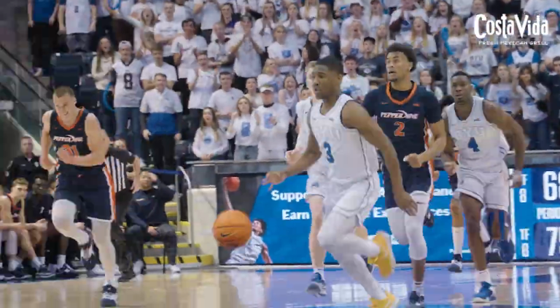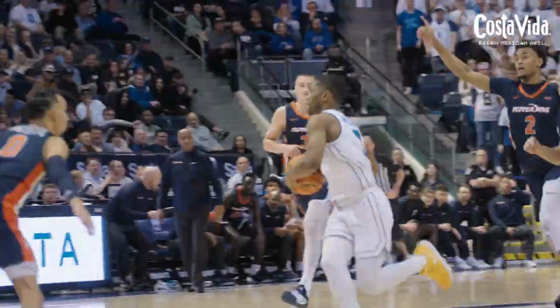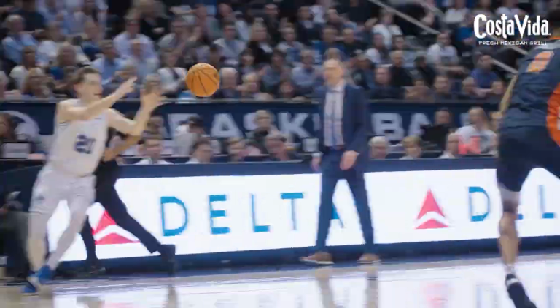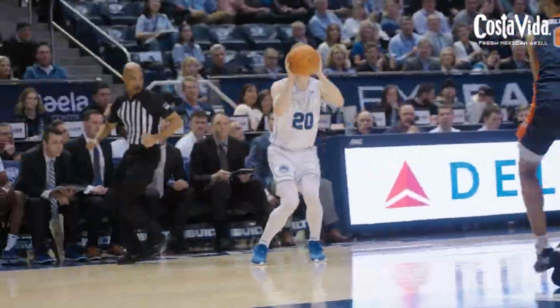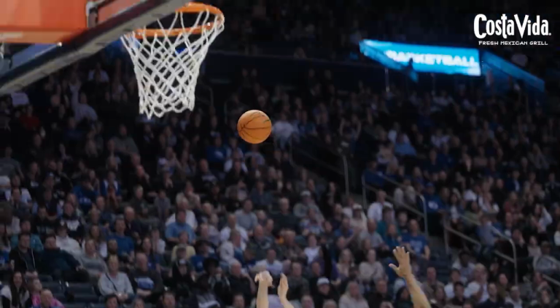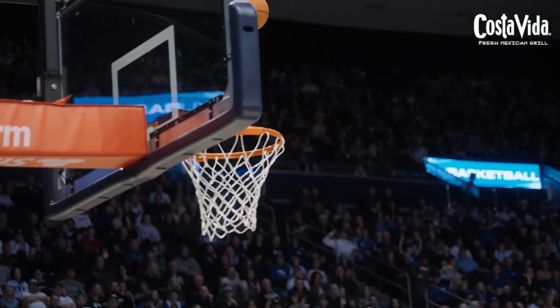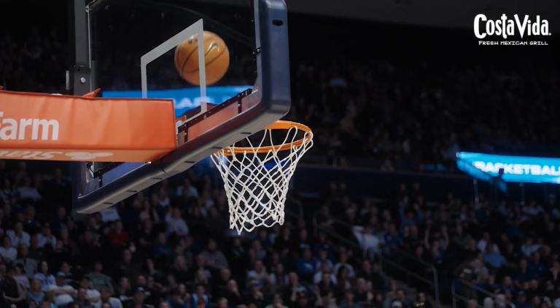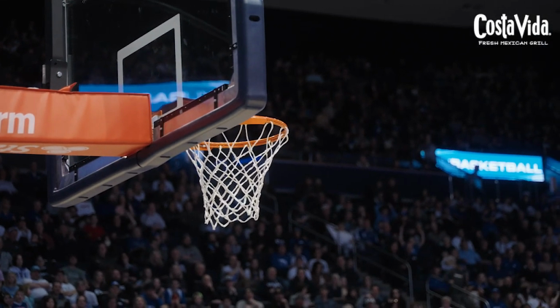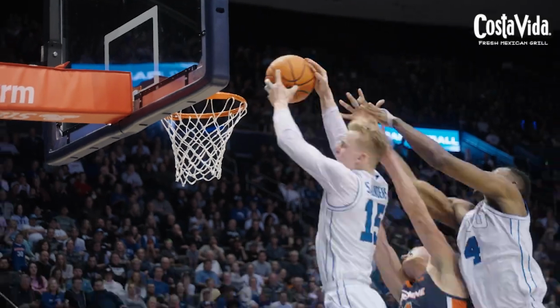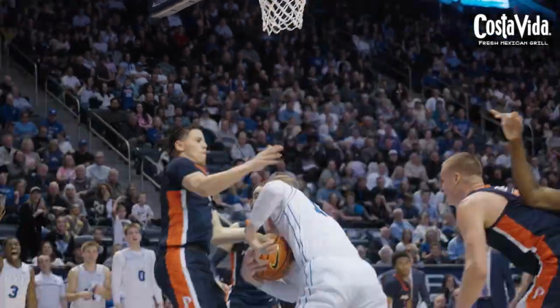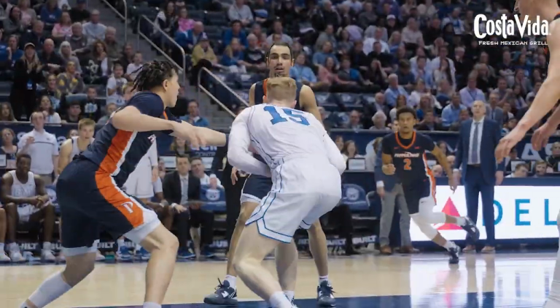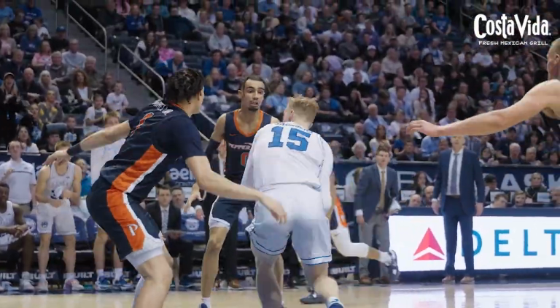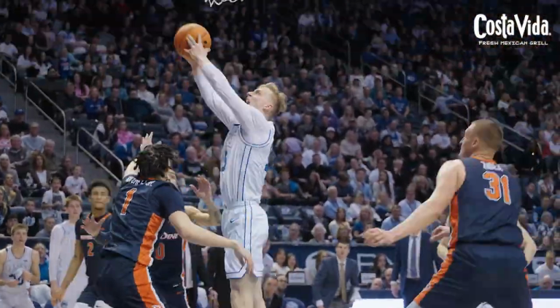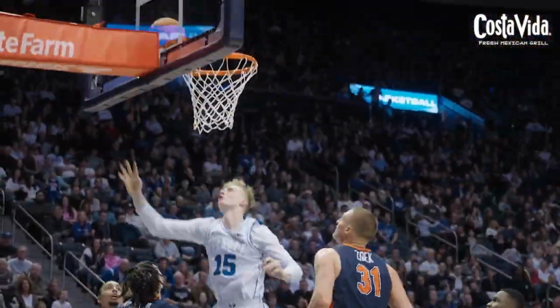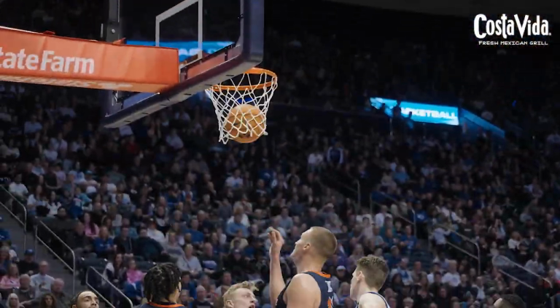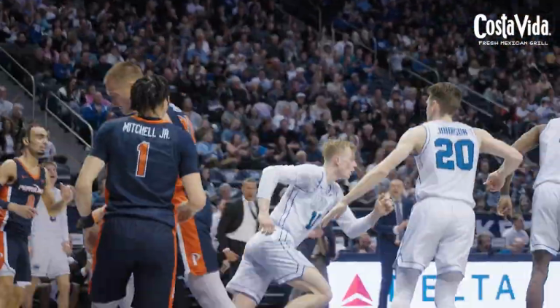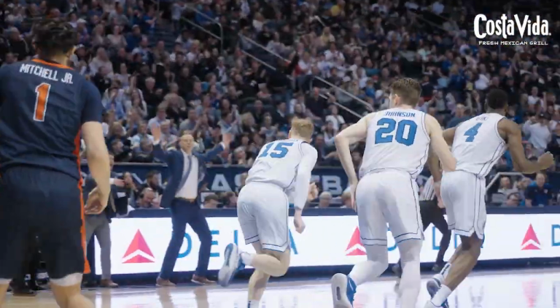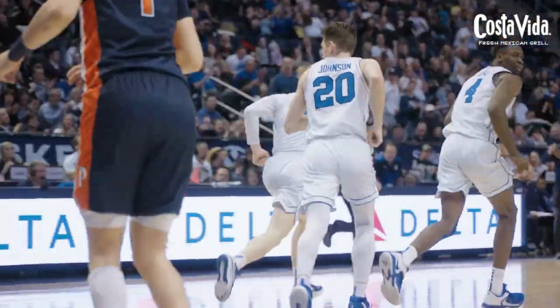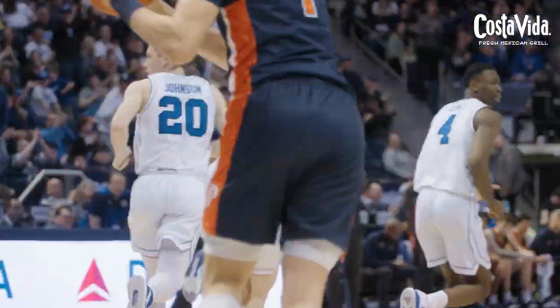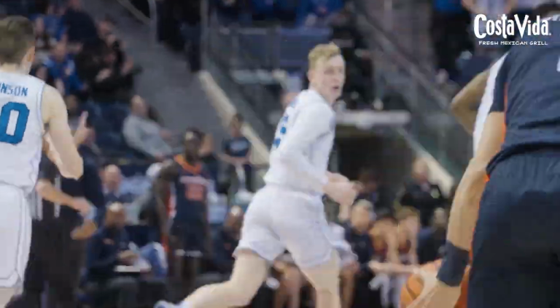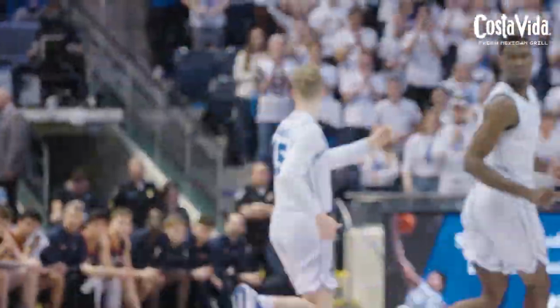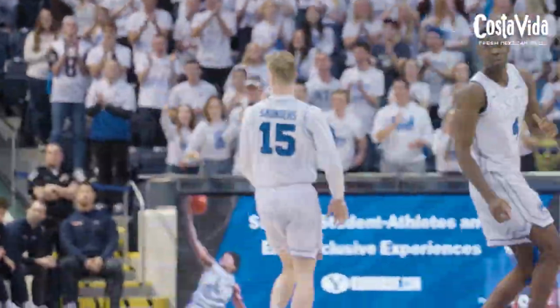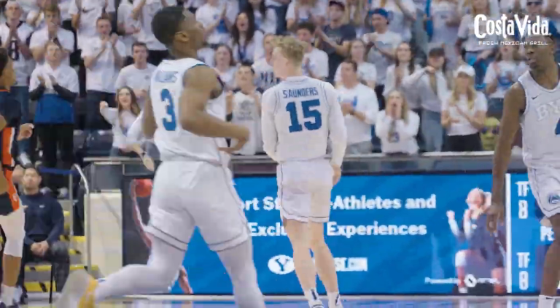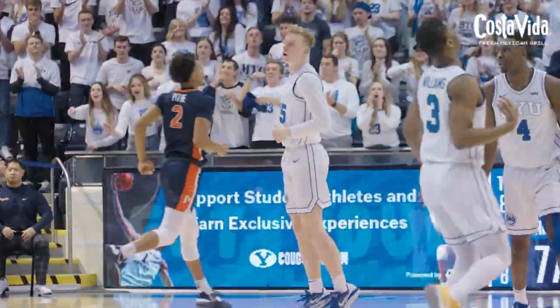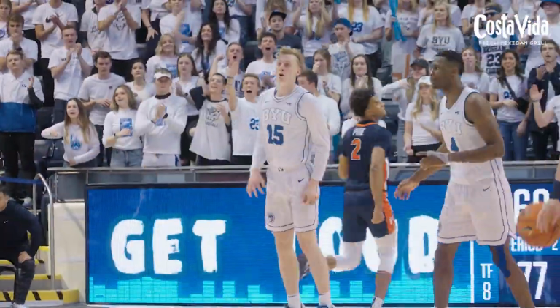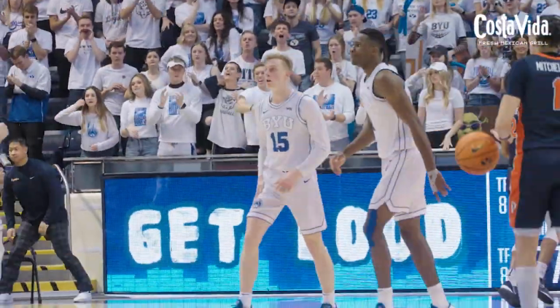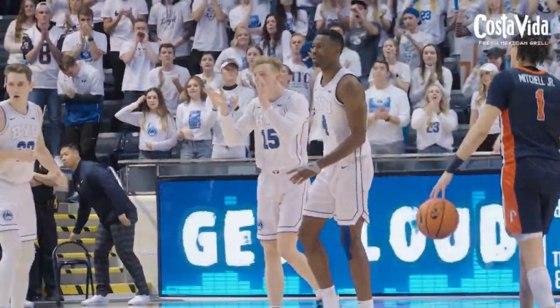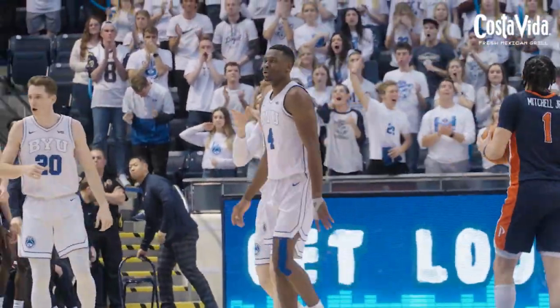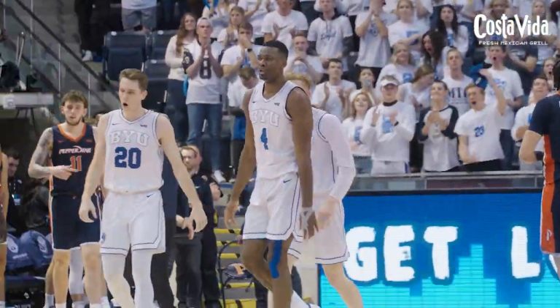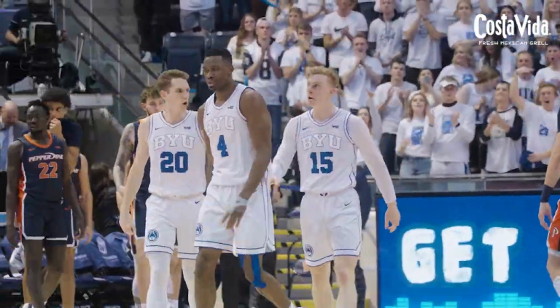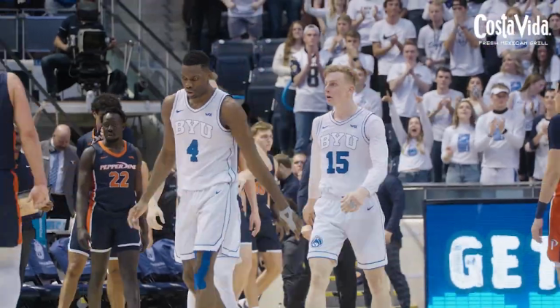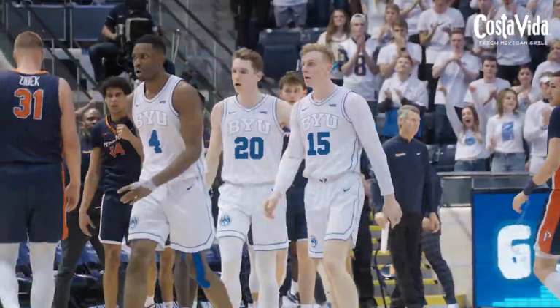Rebound the other way — two on one. Rudy right wing. Transition three — Spencer missing it off the back rim. Offensive rebound, and he scores it — Richie Saunders! What a game for Richie. Prompts a timeout from Lorenzo Rolar as BYU pushes it to a nine-point lead again.